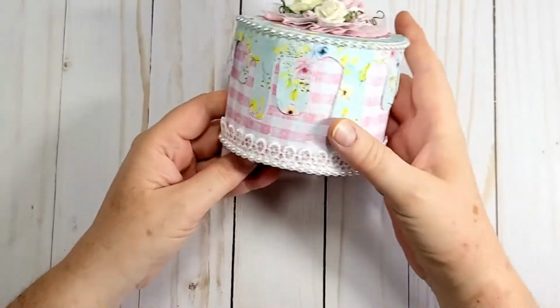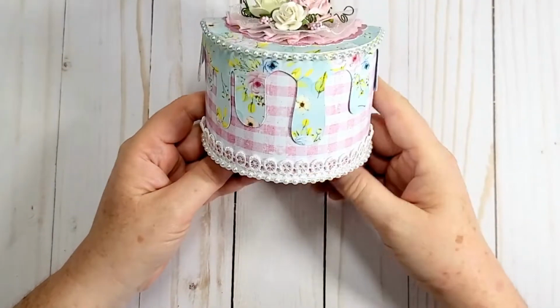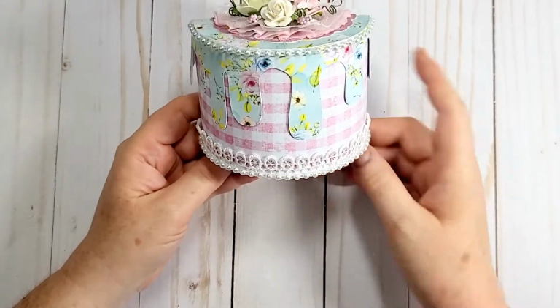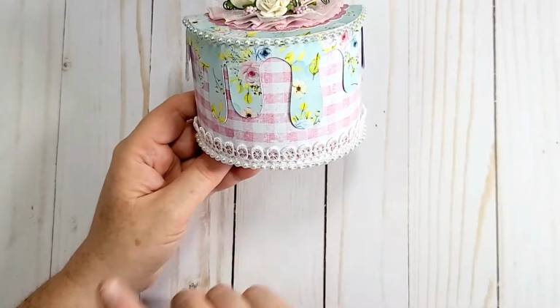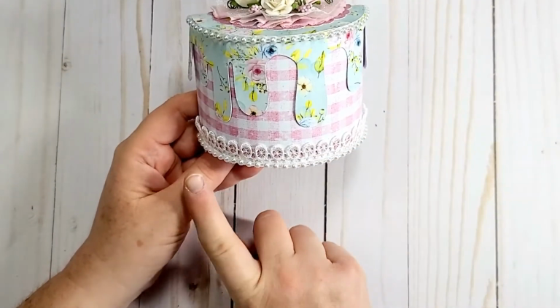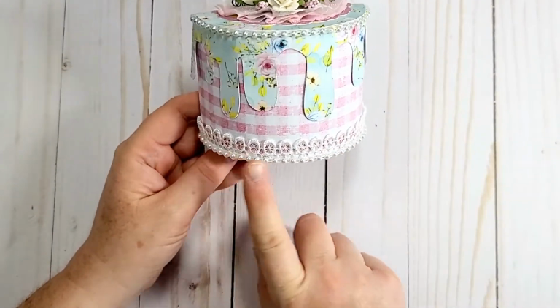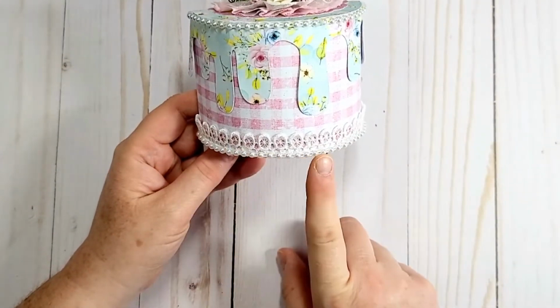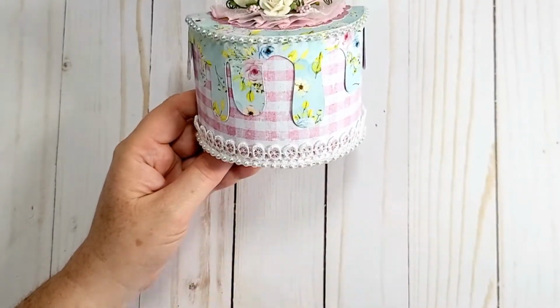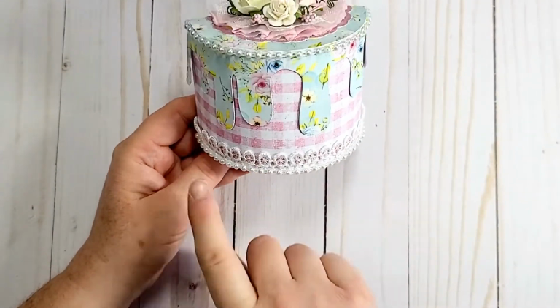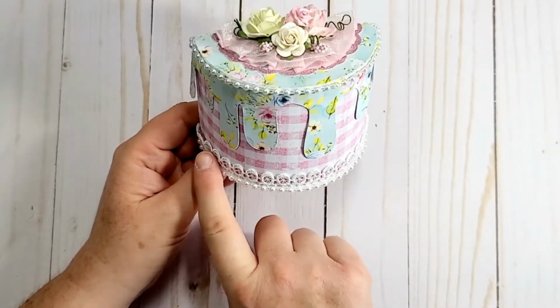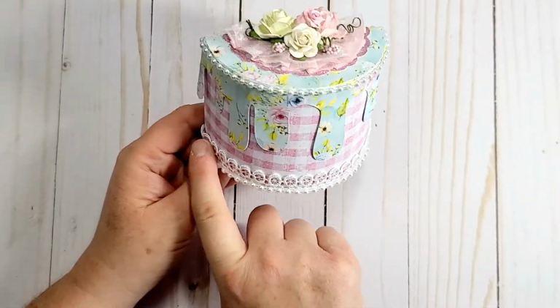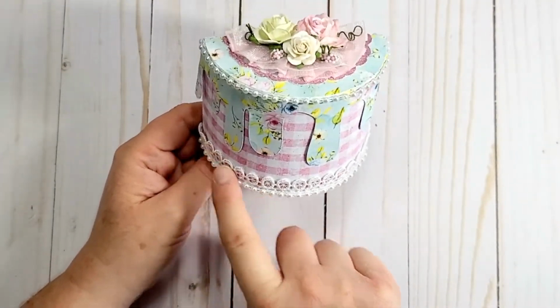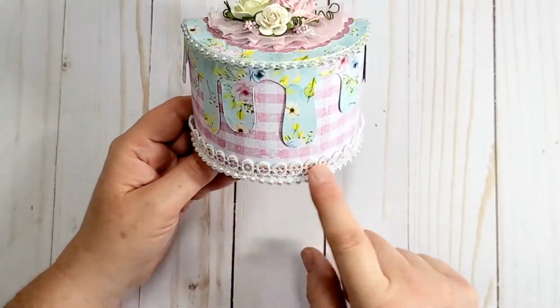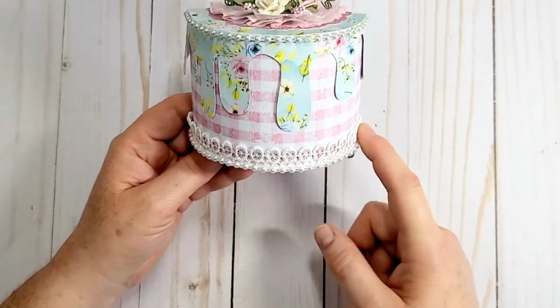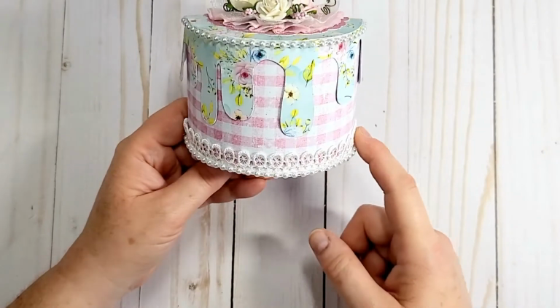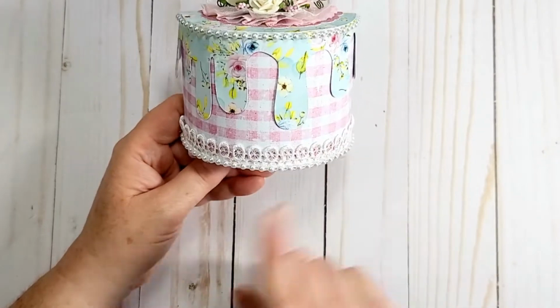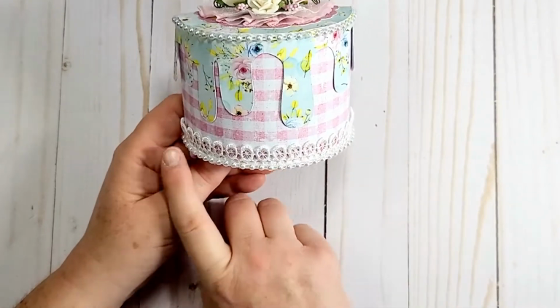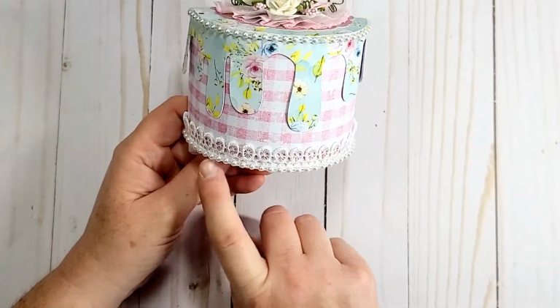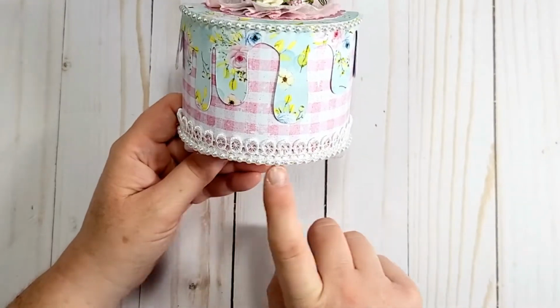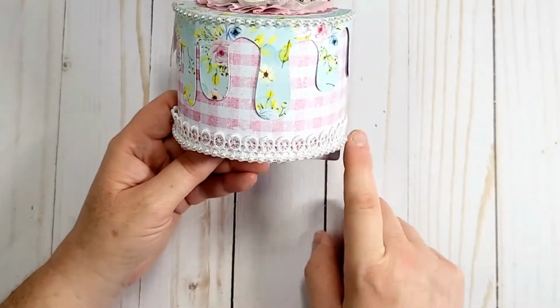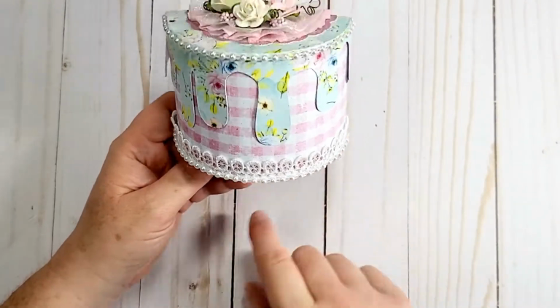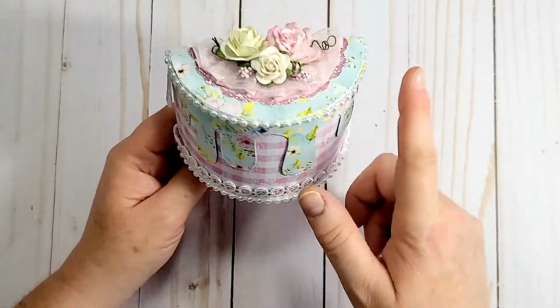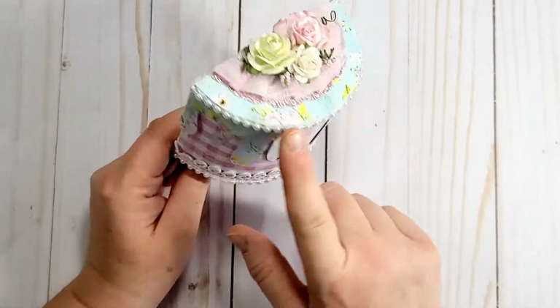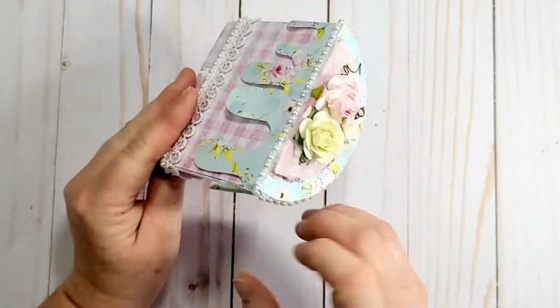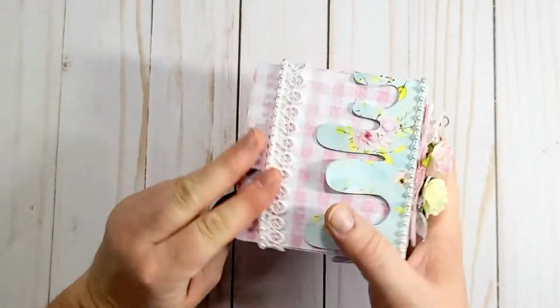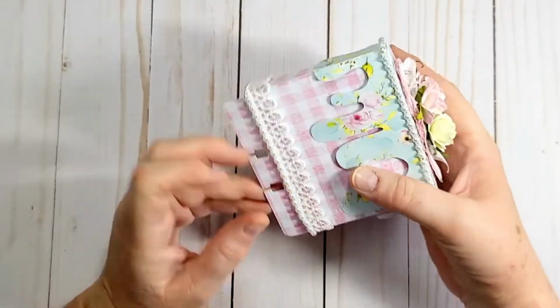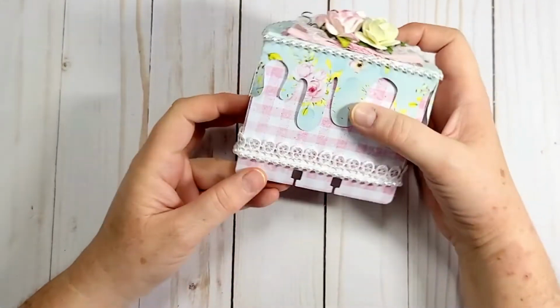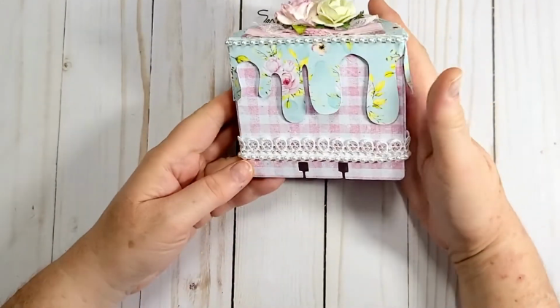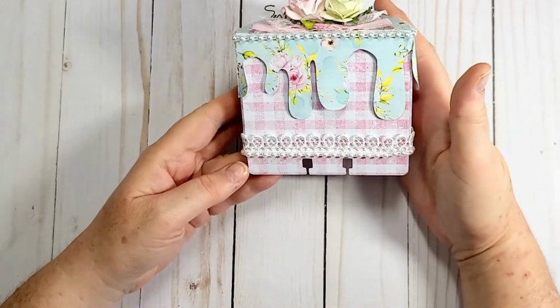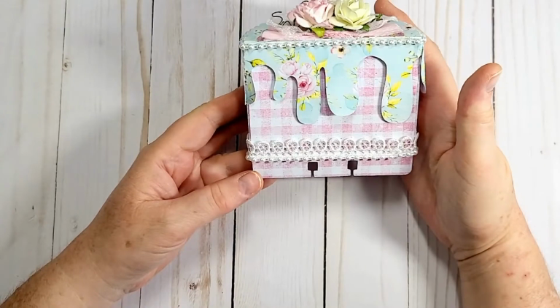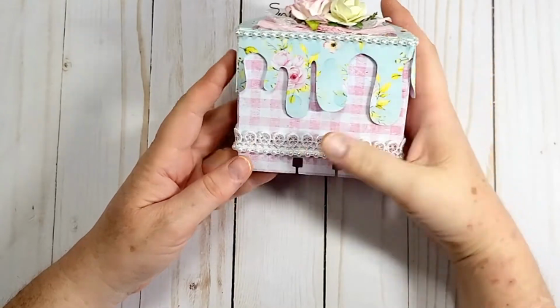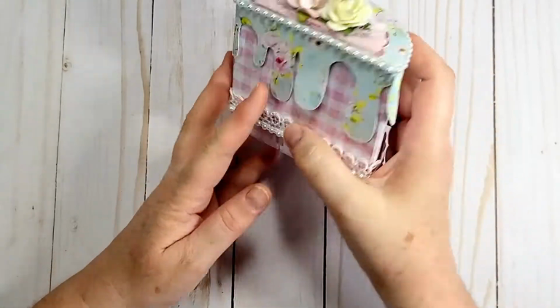I used some lace from Hobby Lobby and some flat back pearl trim I've had in my stash forever, and I did go all the way around the back.